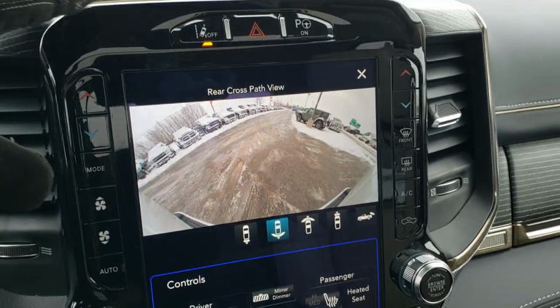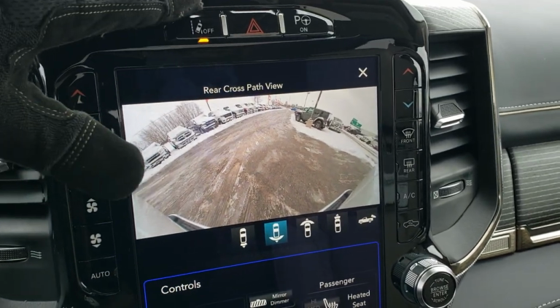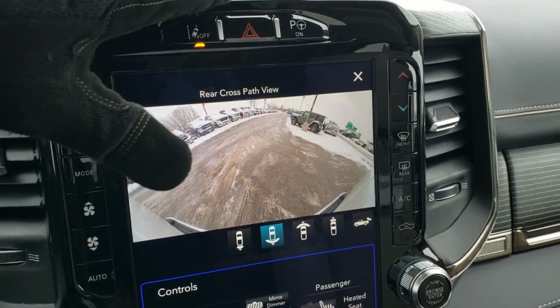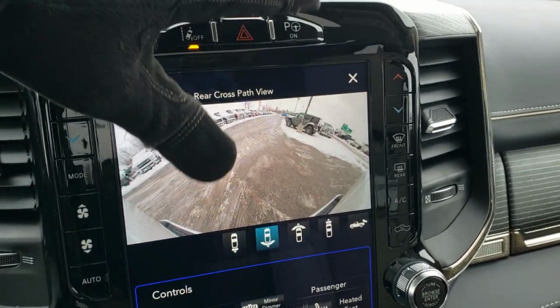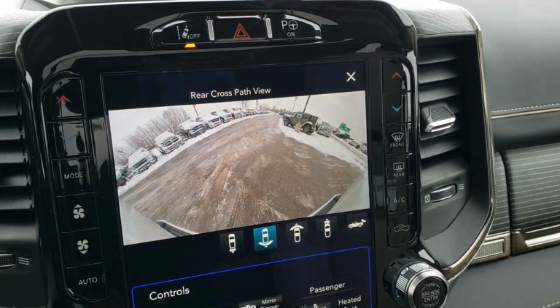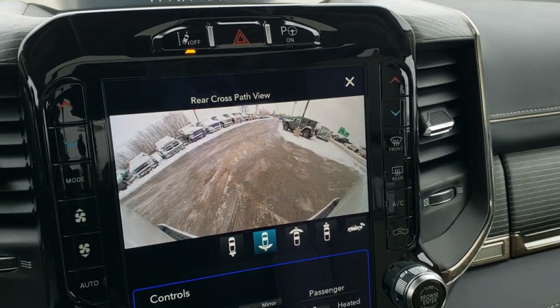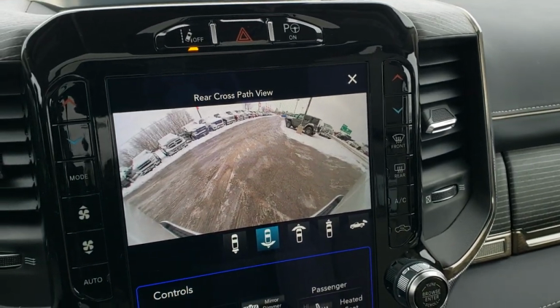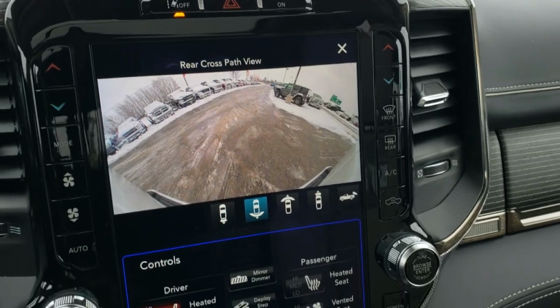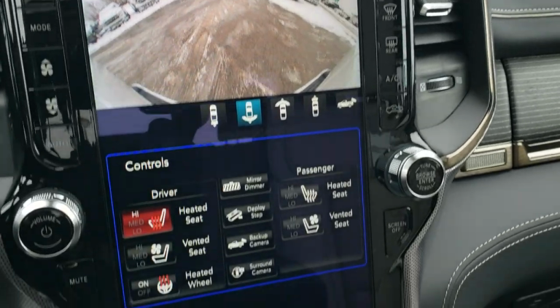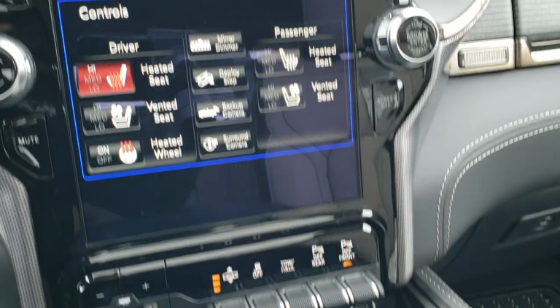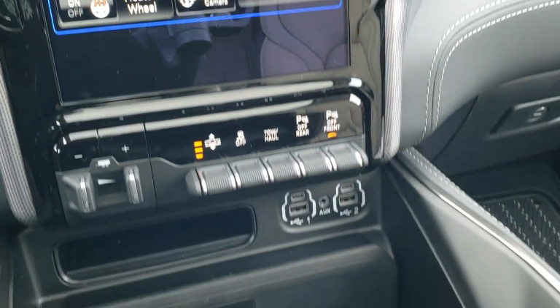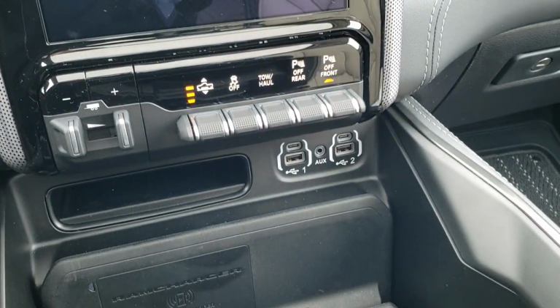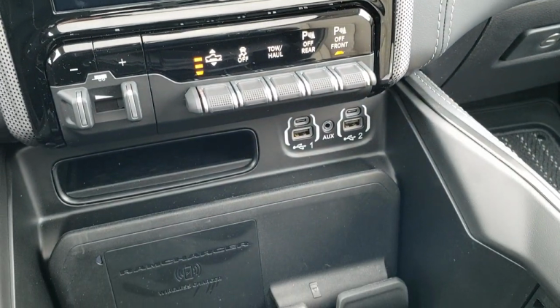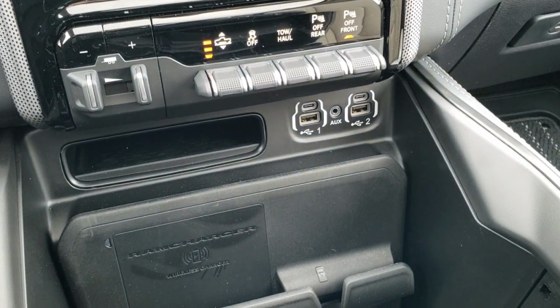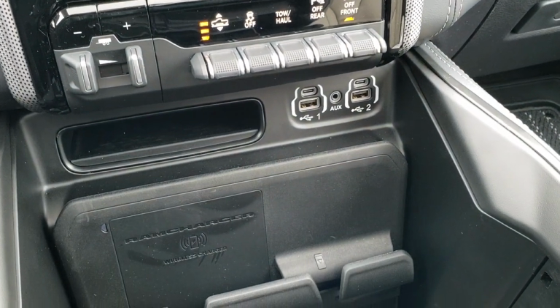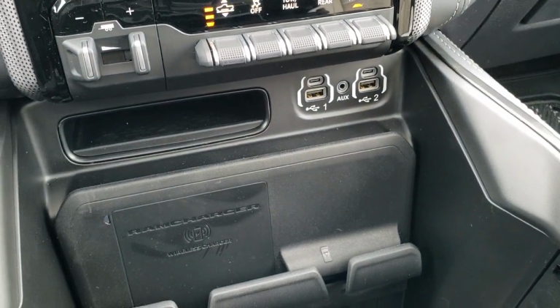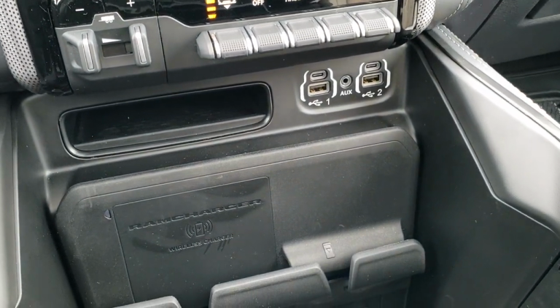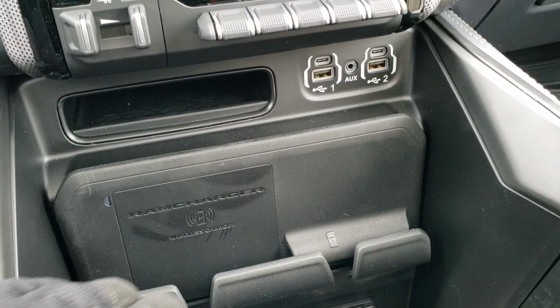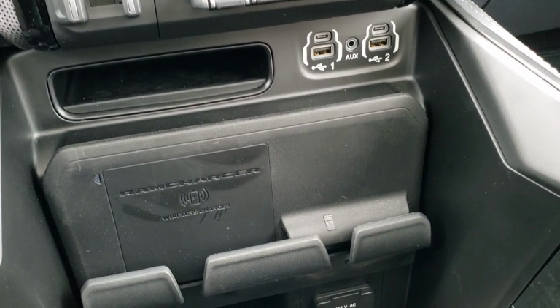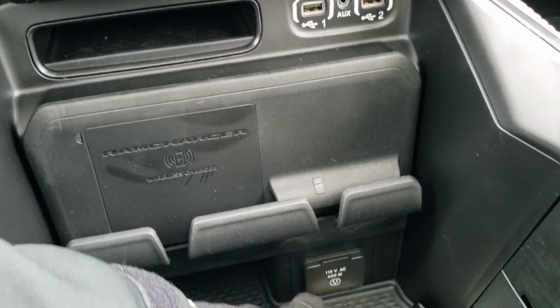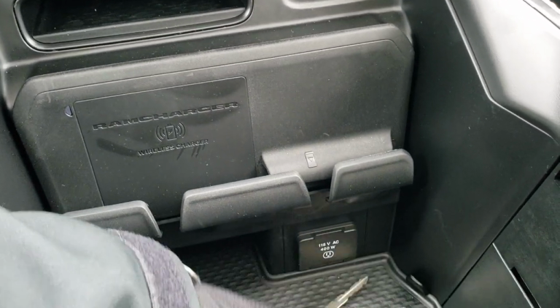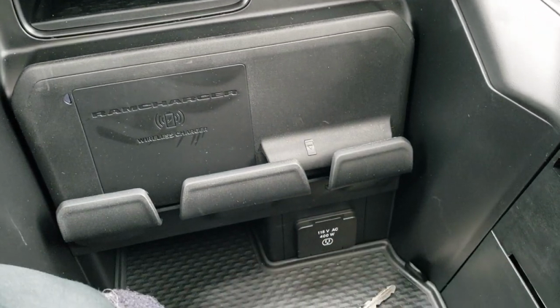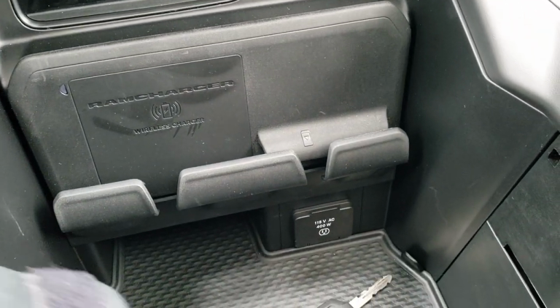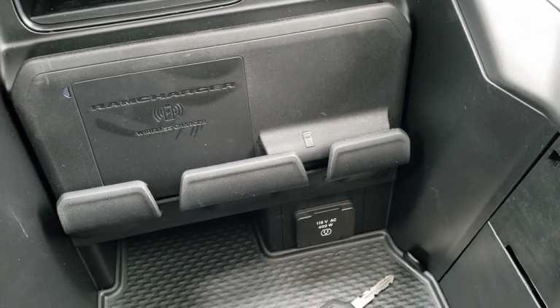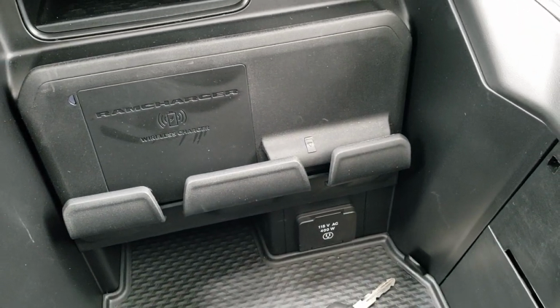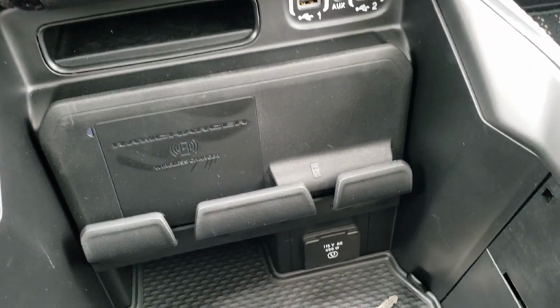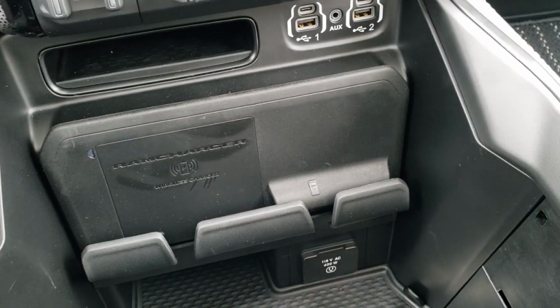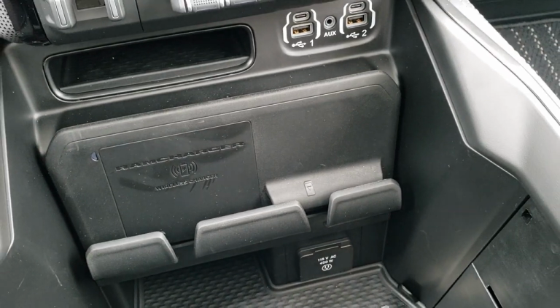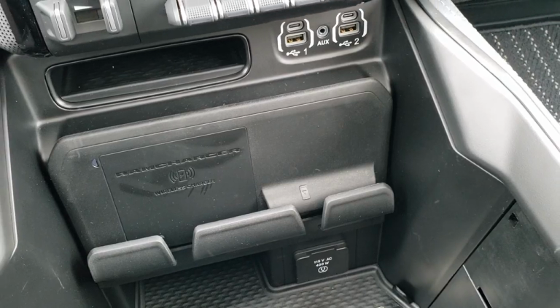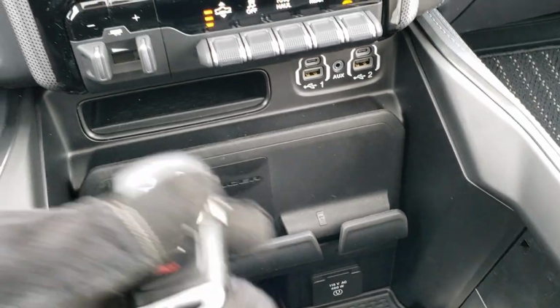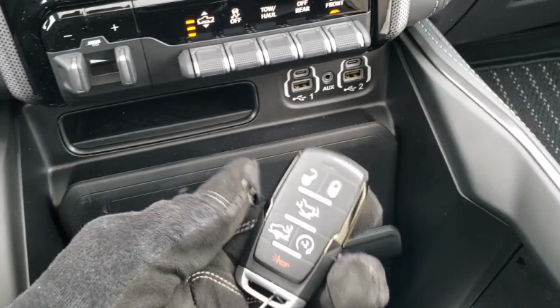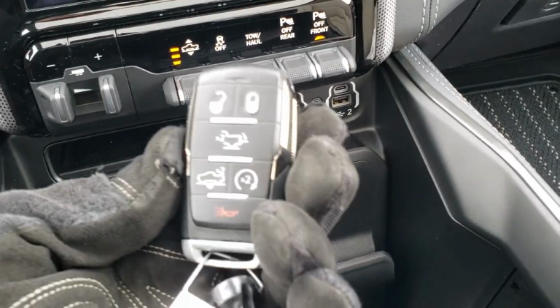Up here you have your lane departure, and your perpendicular and parallel park assist. You have two USBs, two USB-Cs, an AUX jack, your Ram Charger right there — 115-volt 400-watt plug-in. There are some extra keys for the doors there.